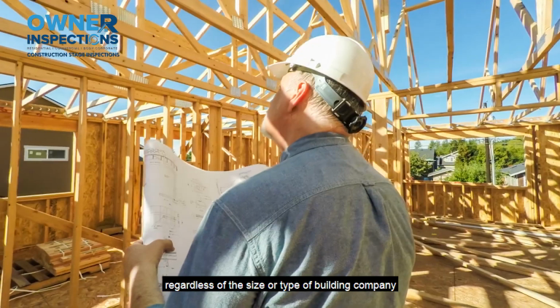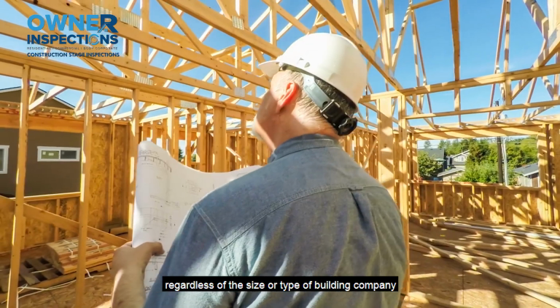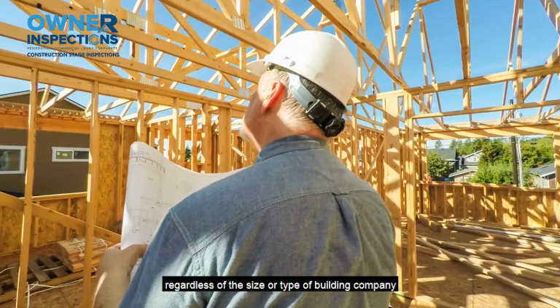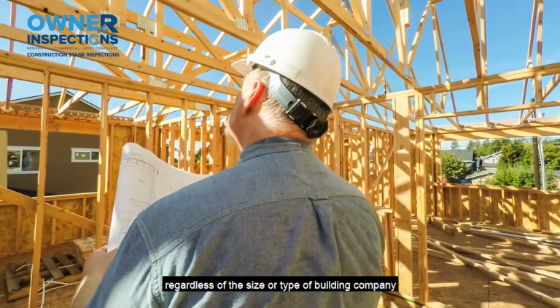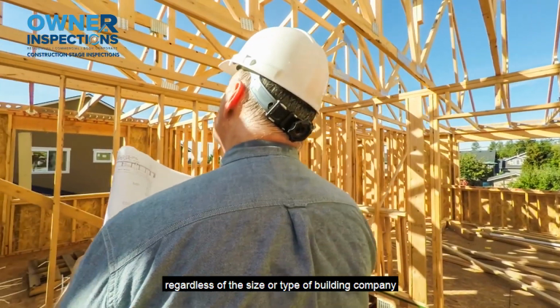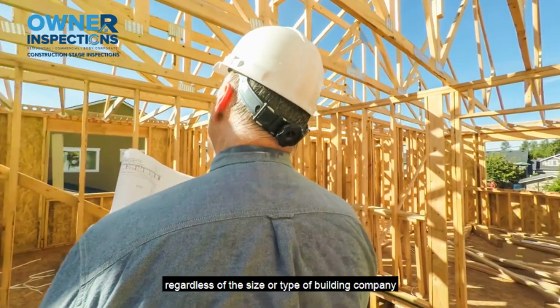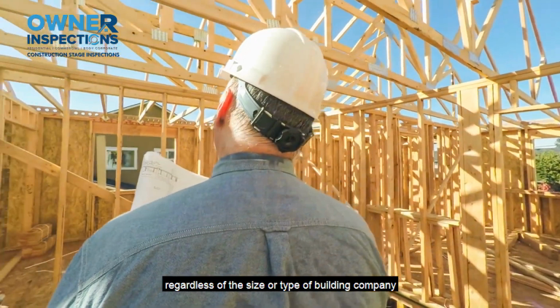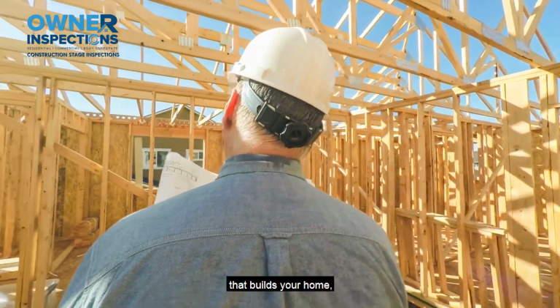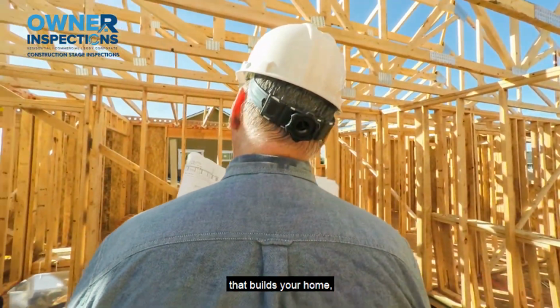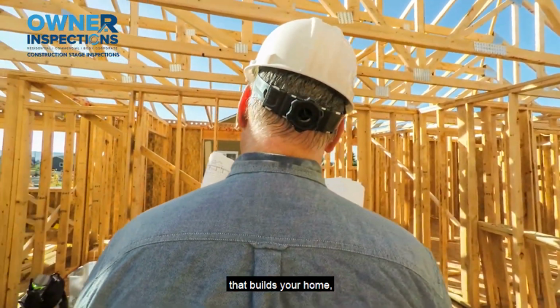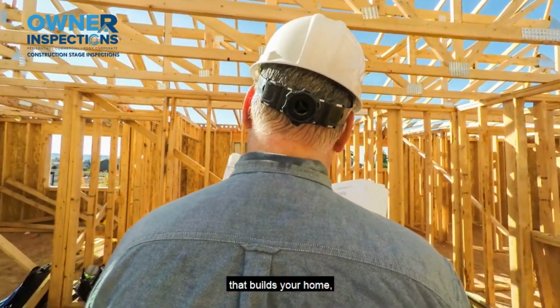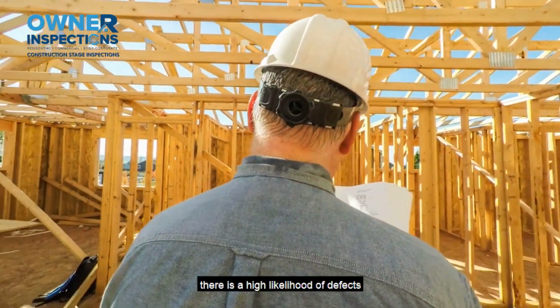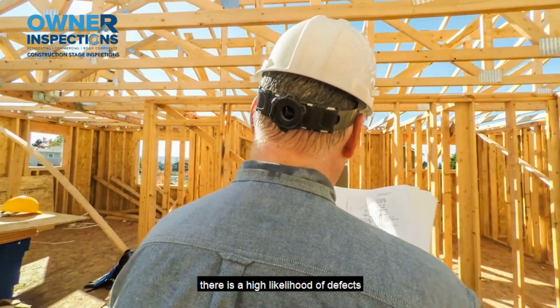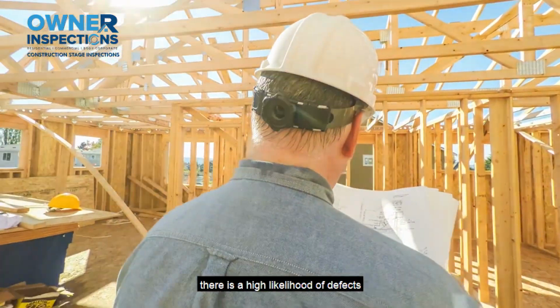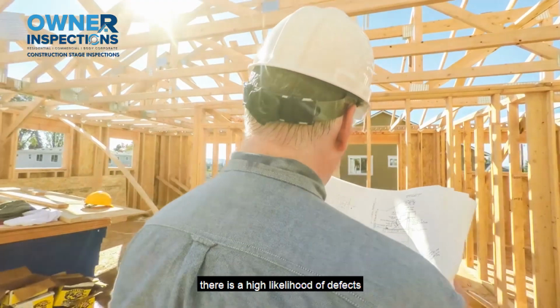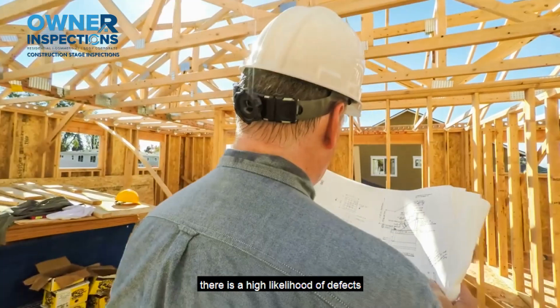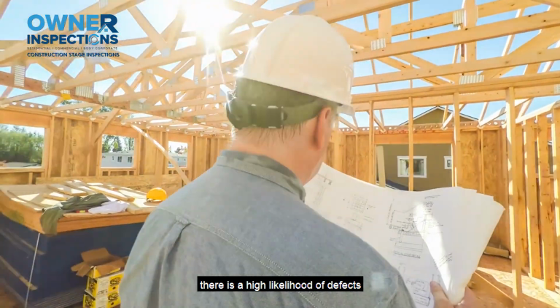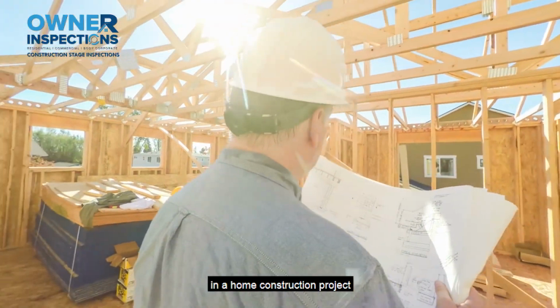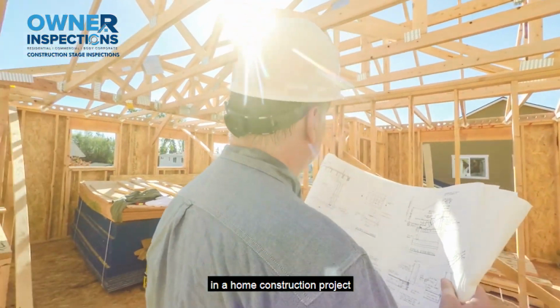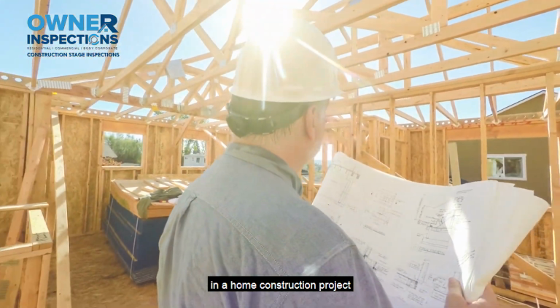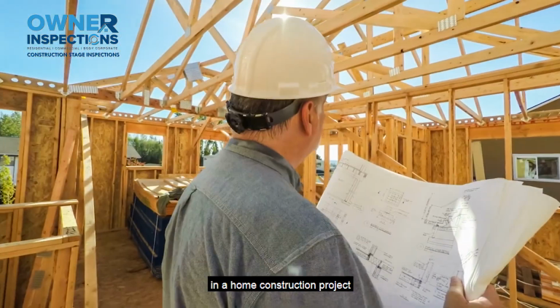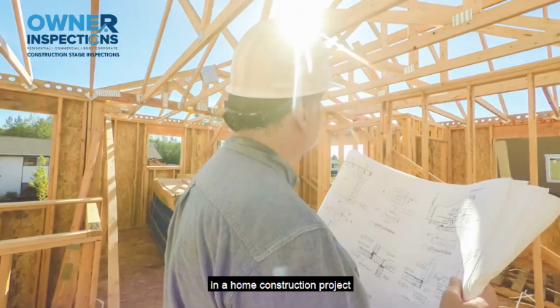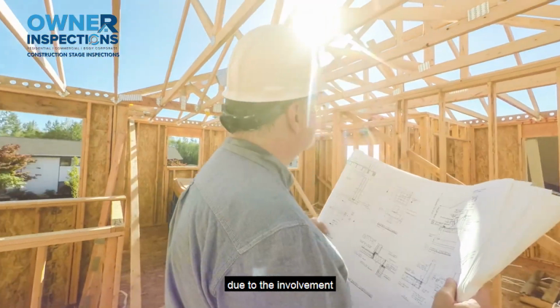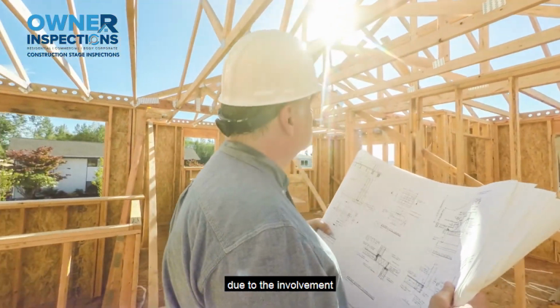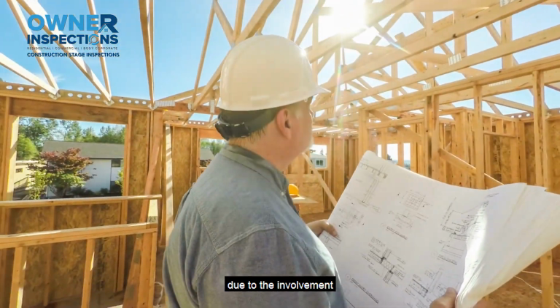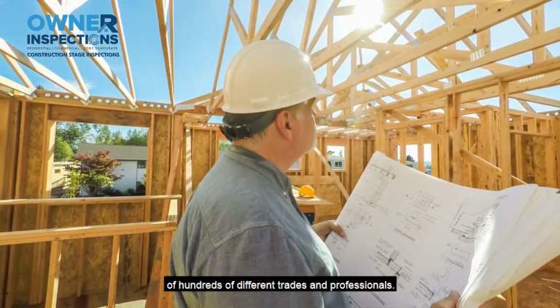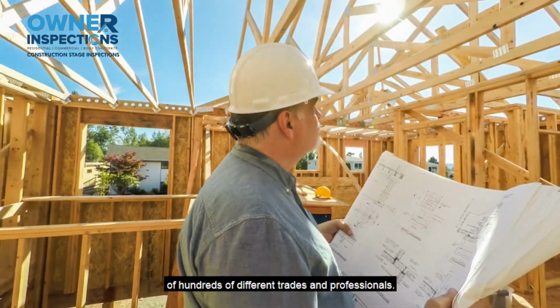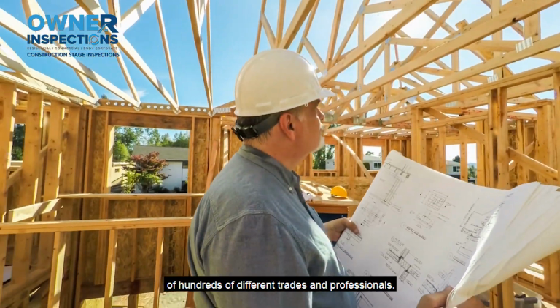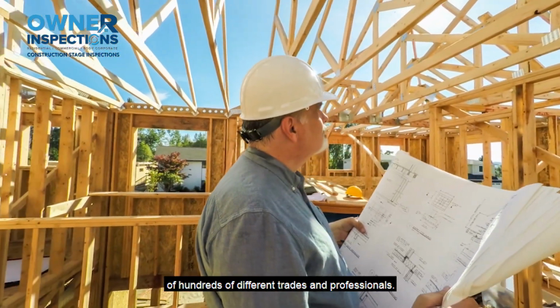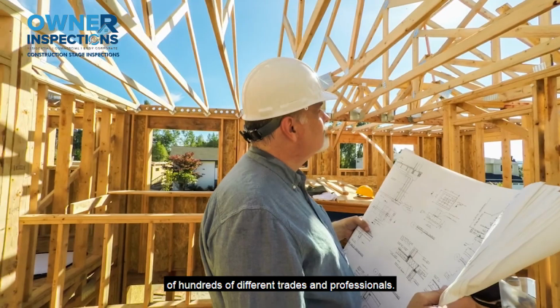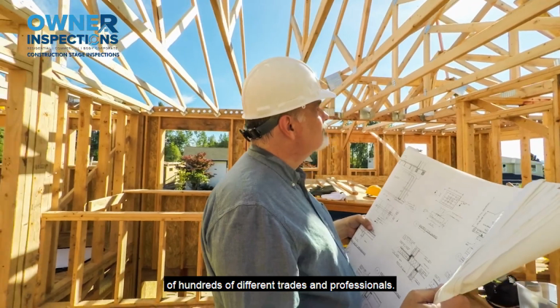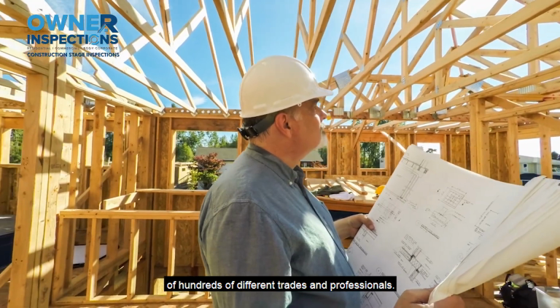Regardless of the size or type of building company that builds your home, there is a high likelihood of defects in a home construction project due to the involvement of hundreds of different trades and professionals.